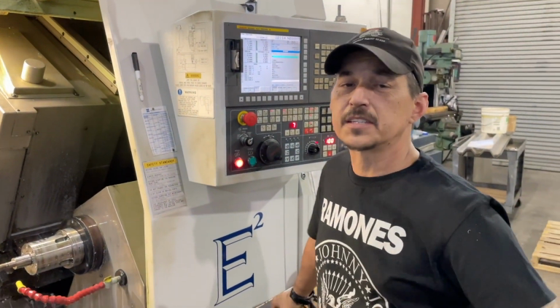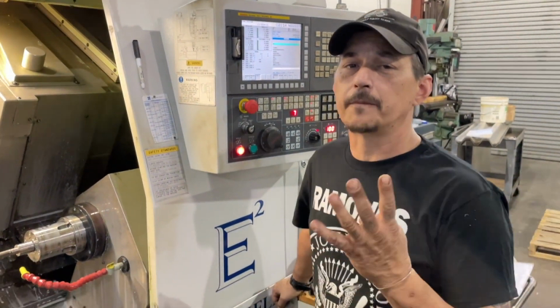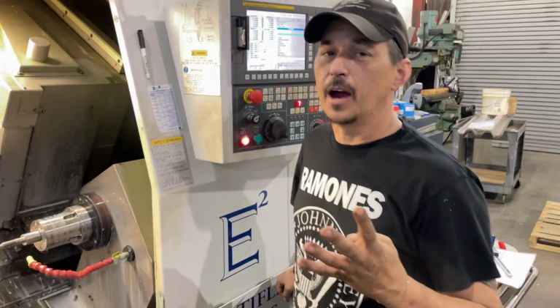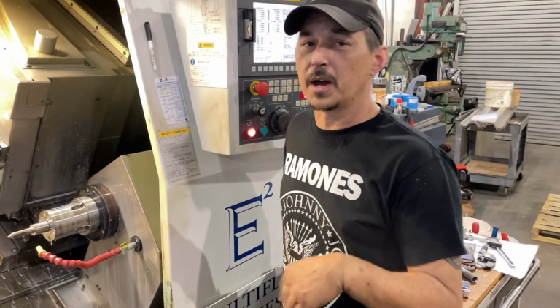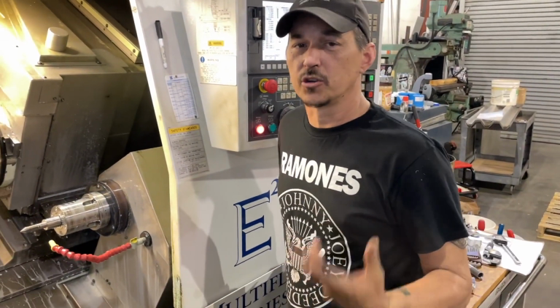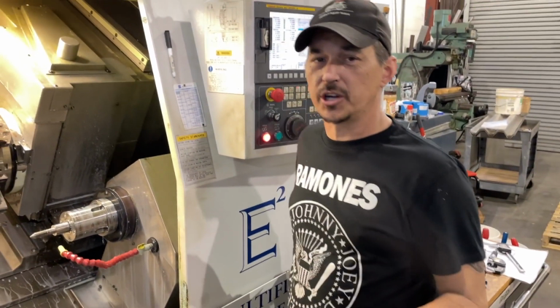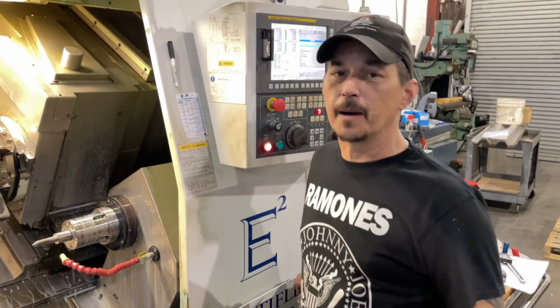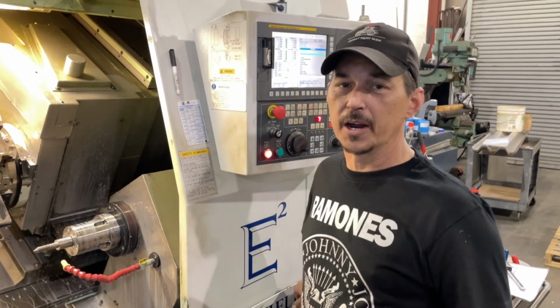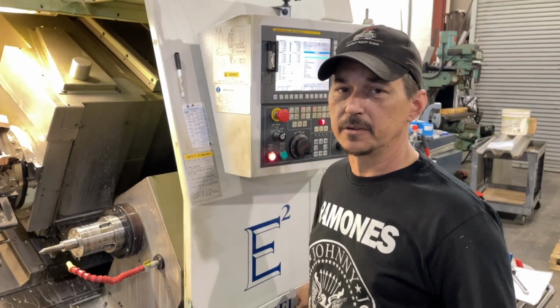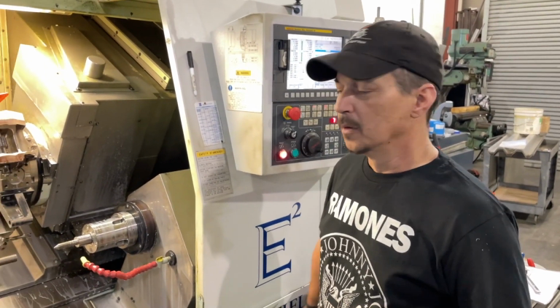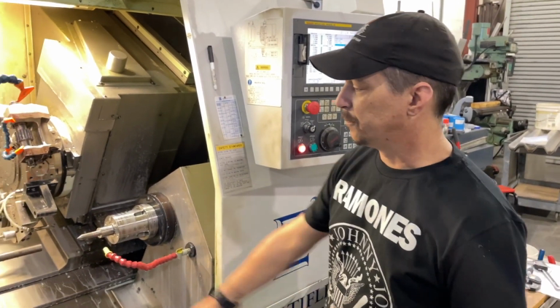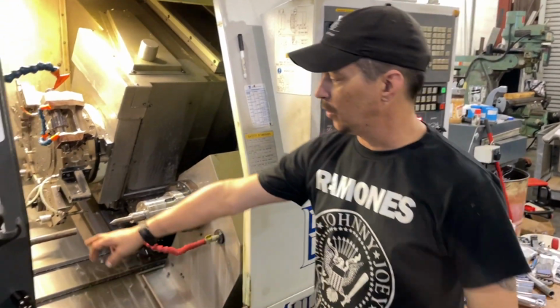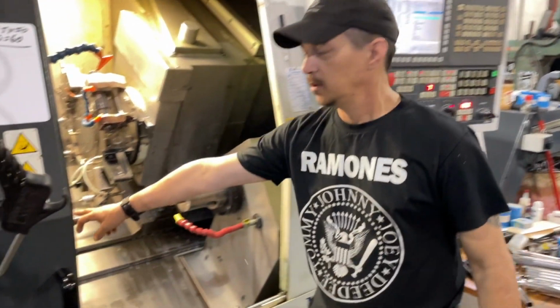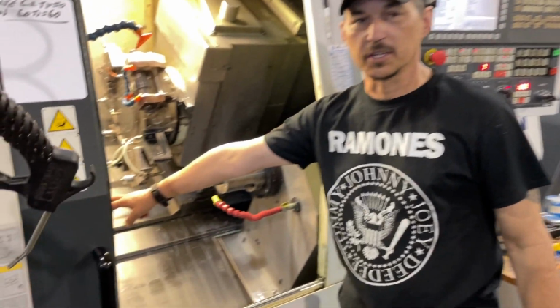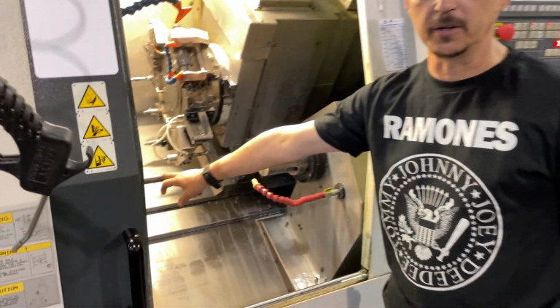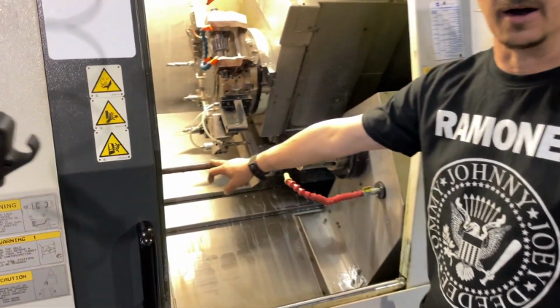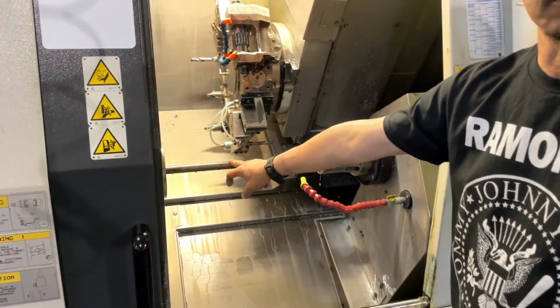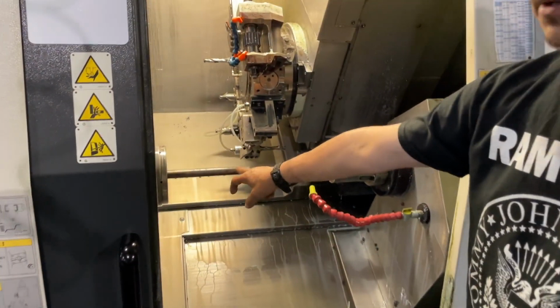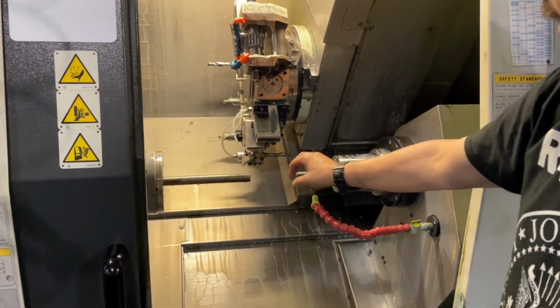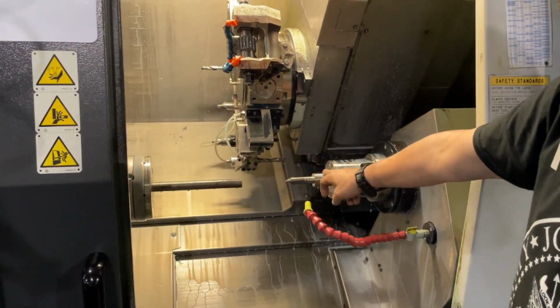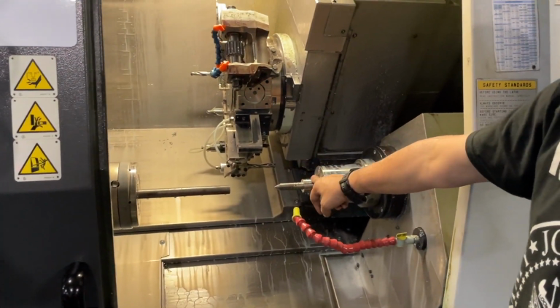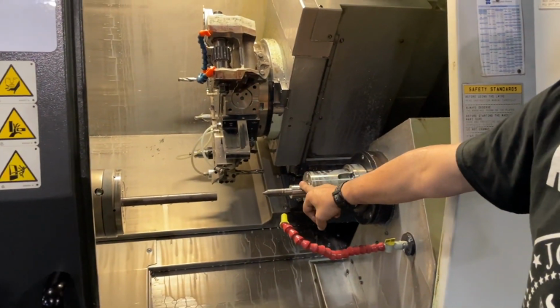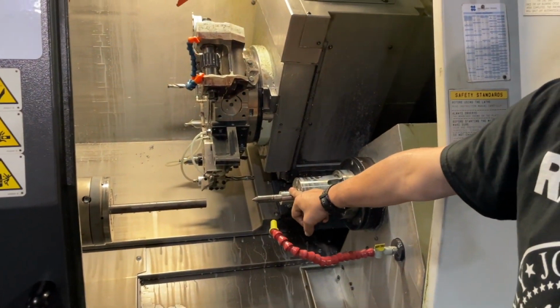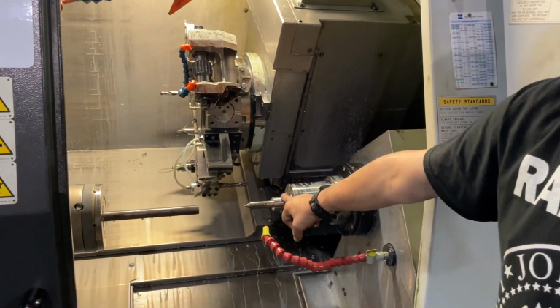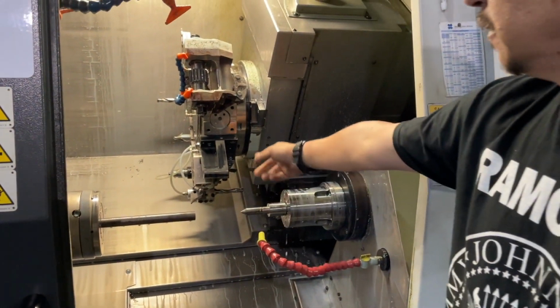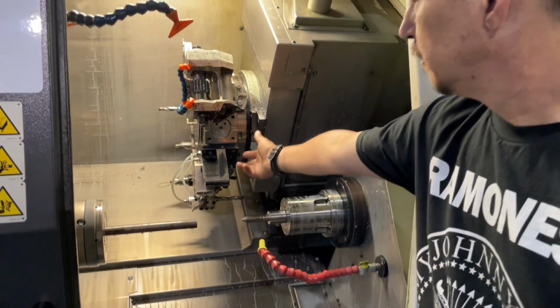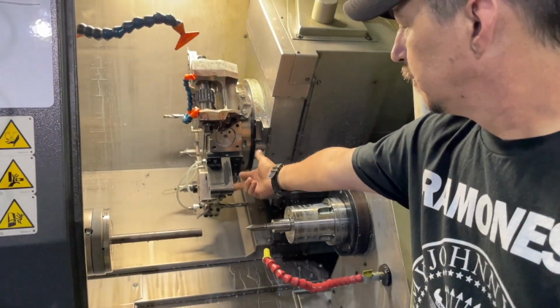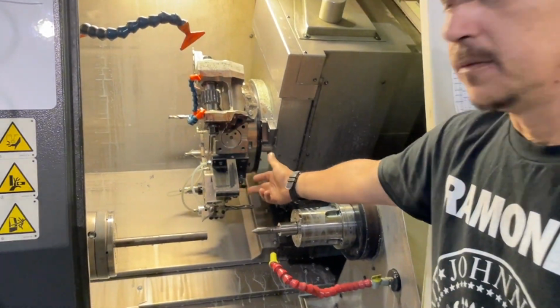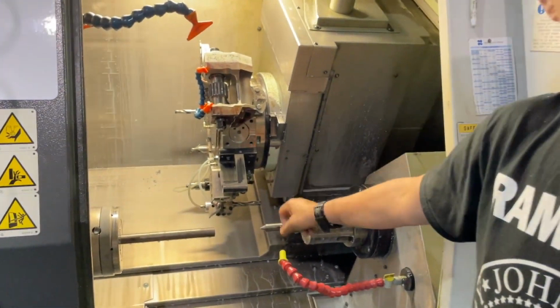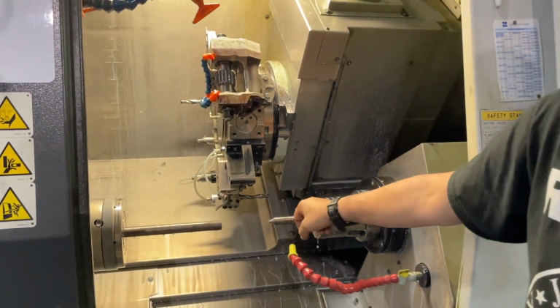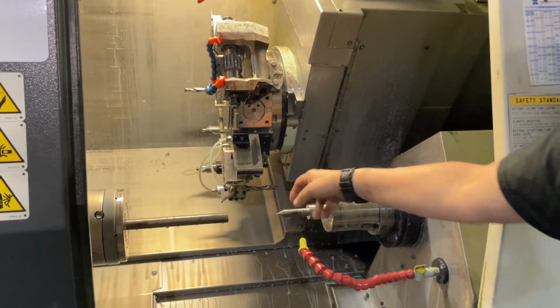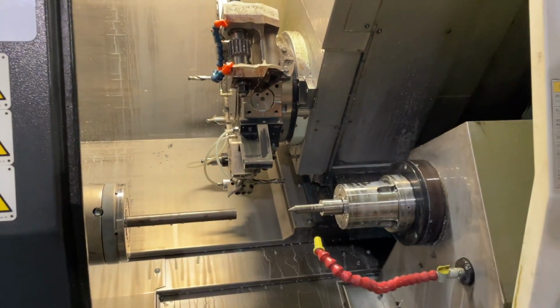This is step five. While not a true machining operation, we've pulled the spindle out and put a center in, all automatically from the turret.